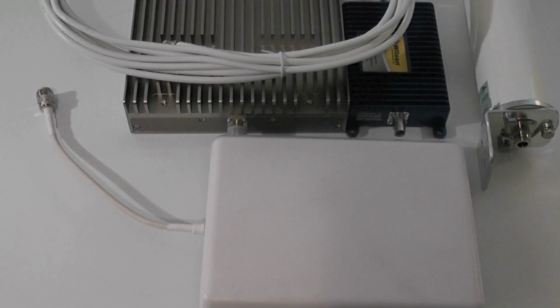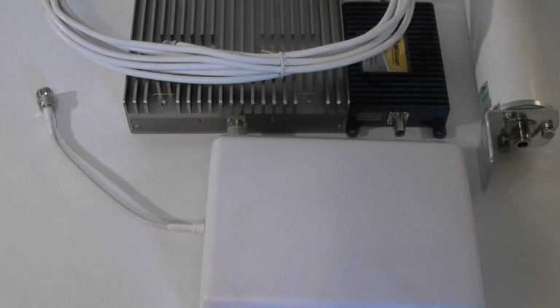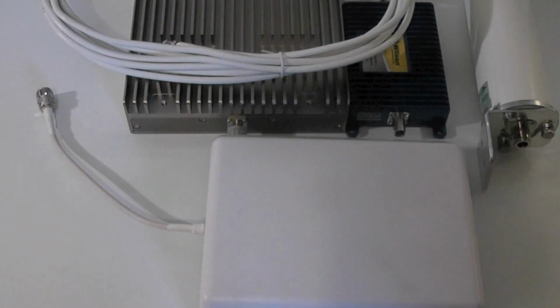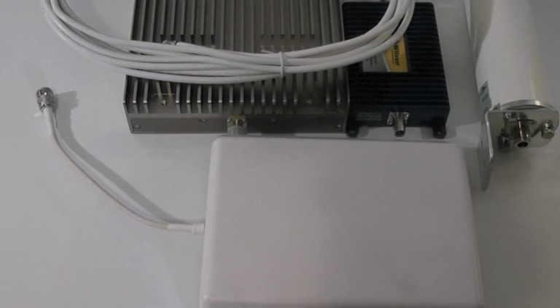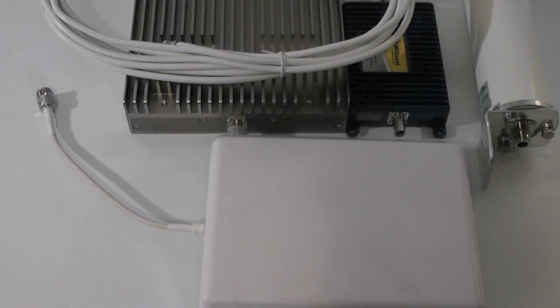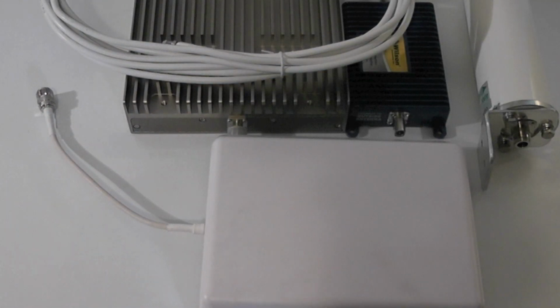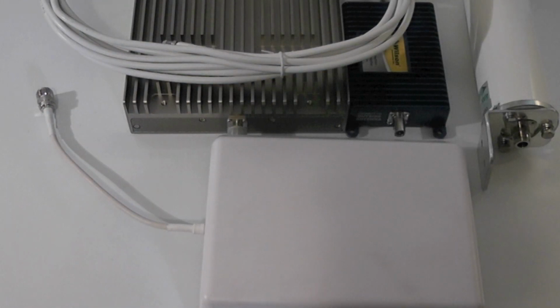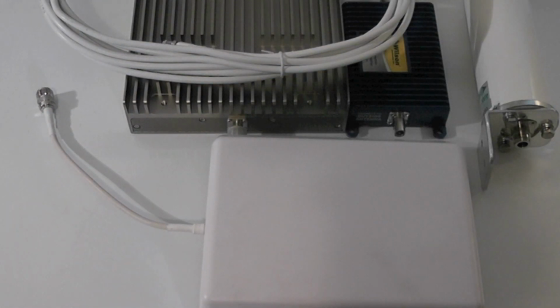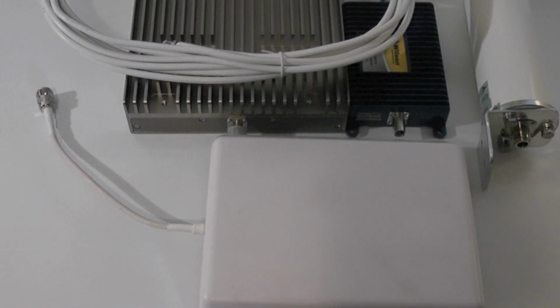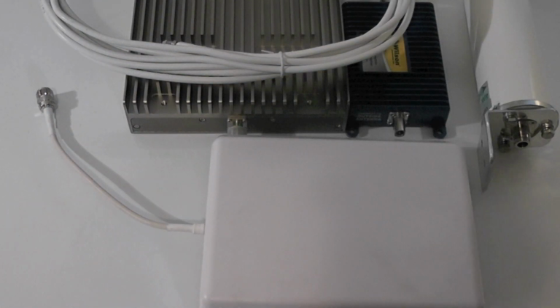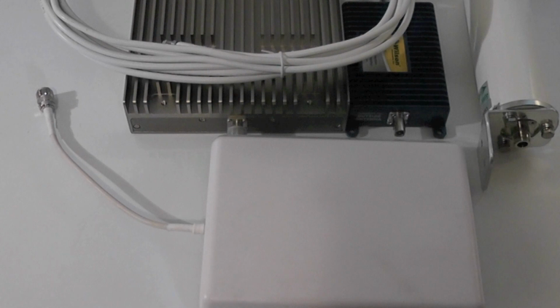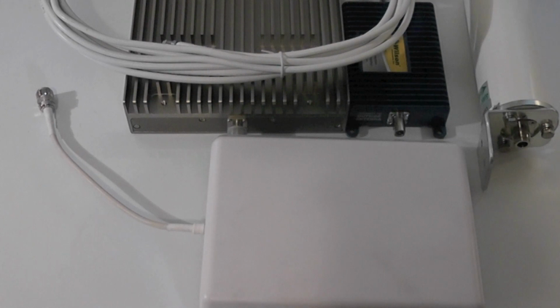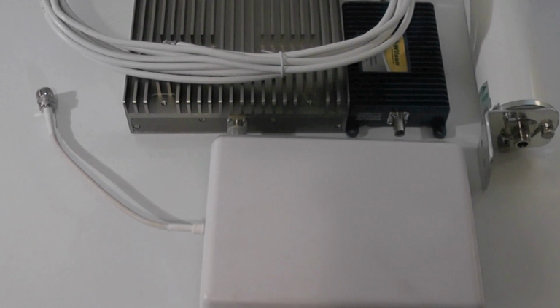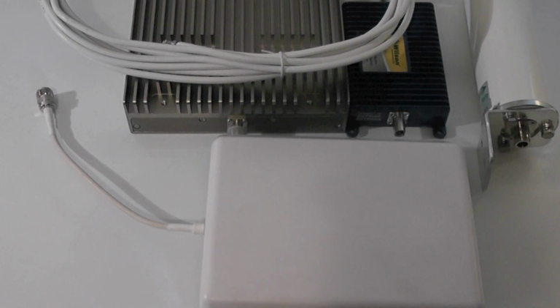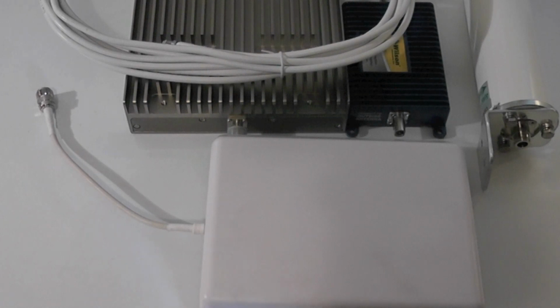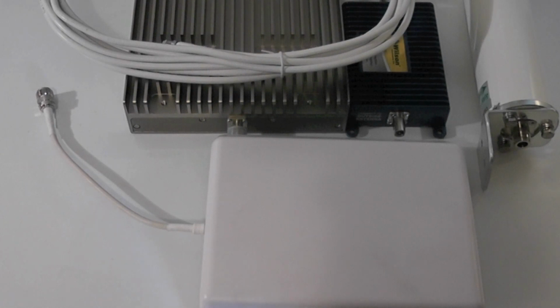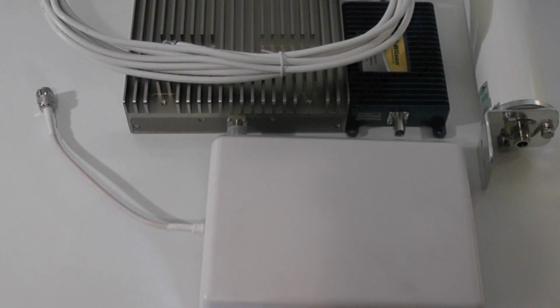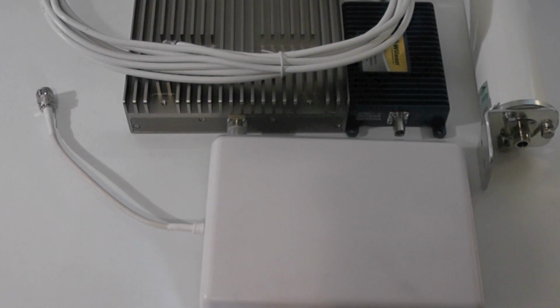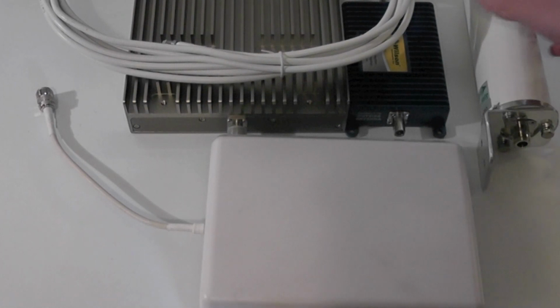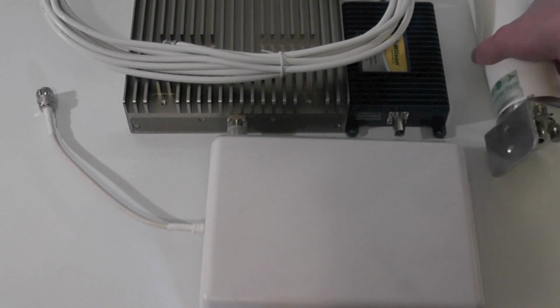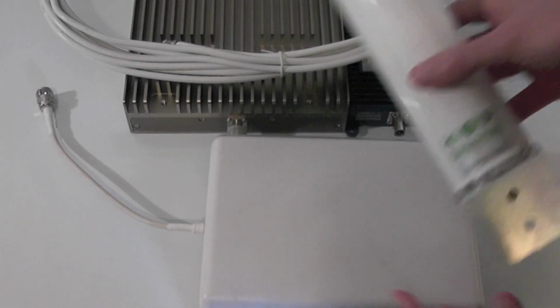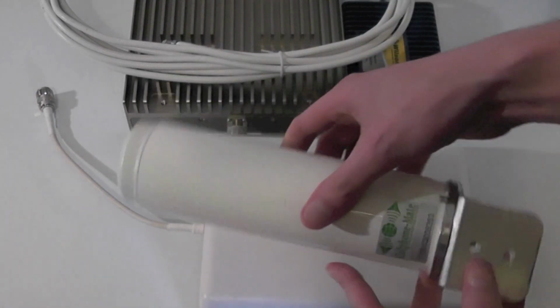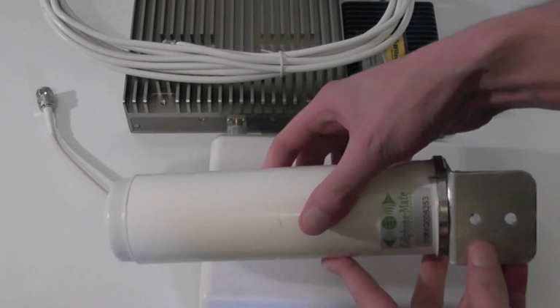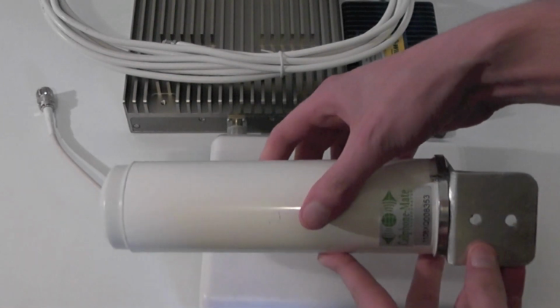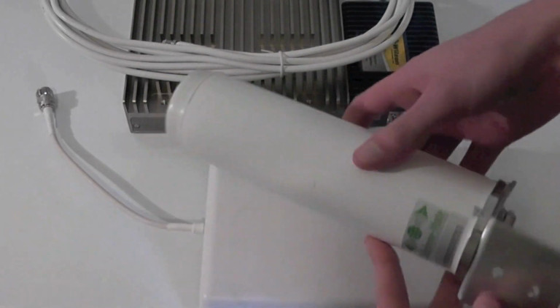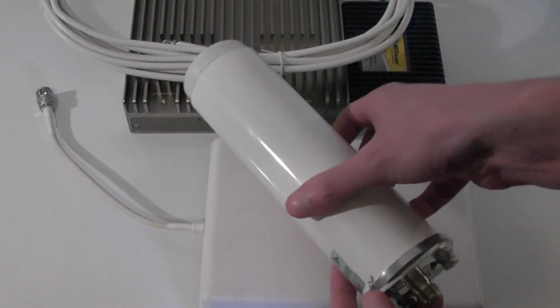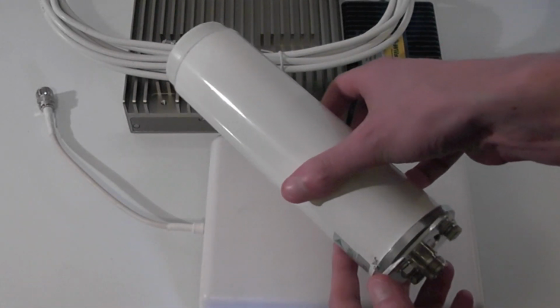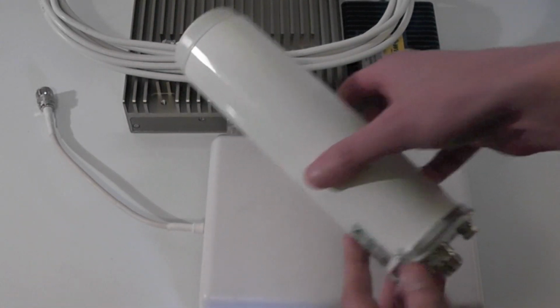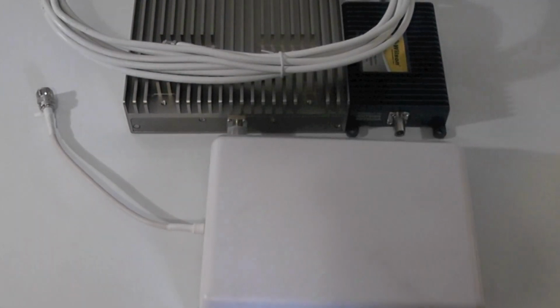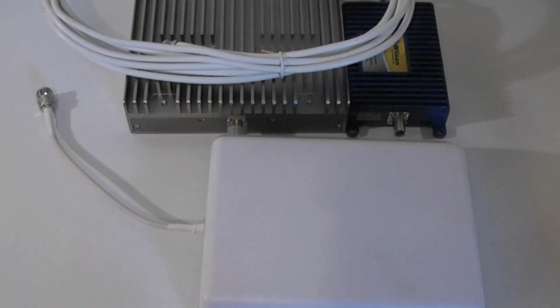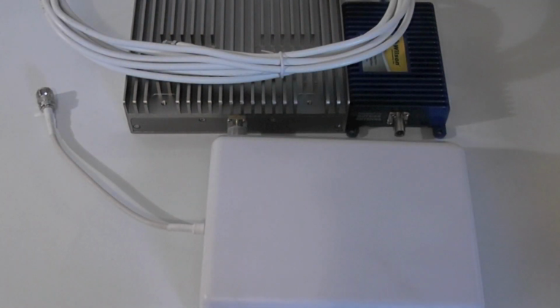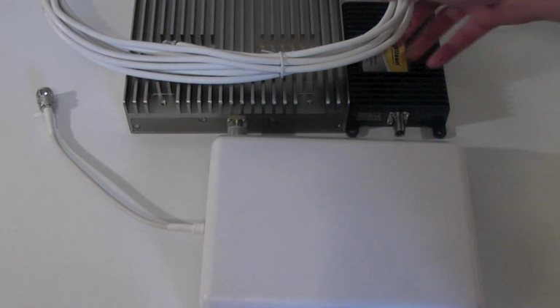Hello, this is Matt with 3GStore and today we're going to talk about cellular repeaters for your home or office. The concept is simple. You have an outdoor Omni antenna, like our full band Omni here, then you run cabling into your home and connect to an amplifier.